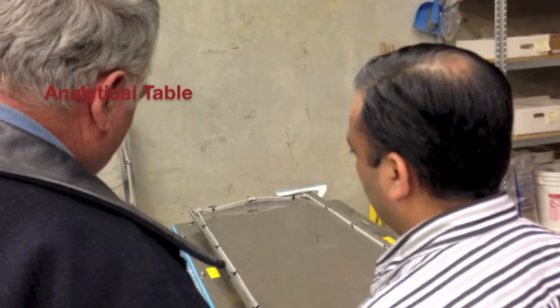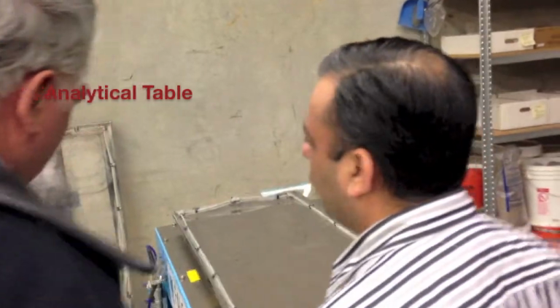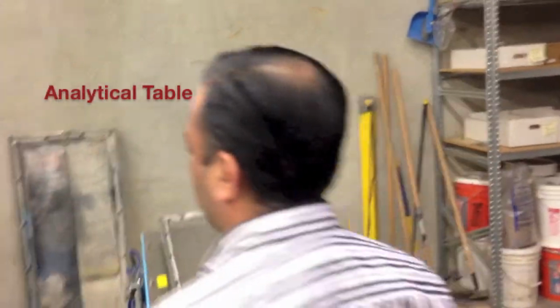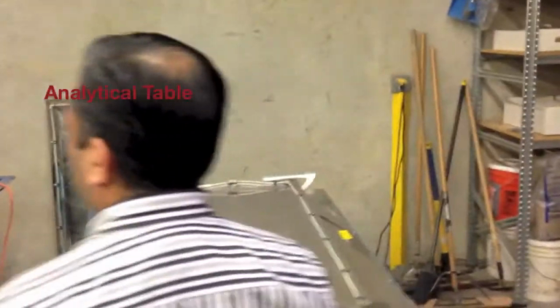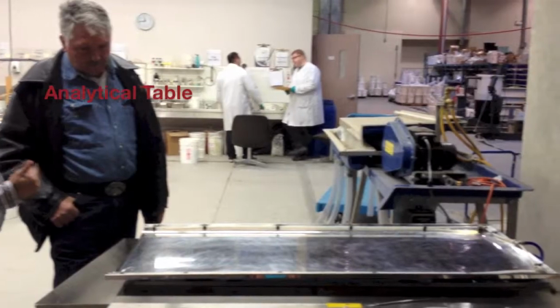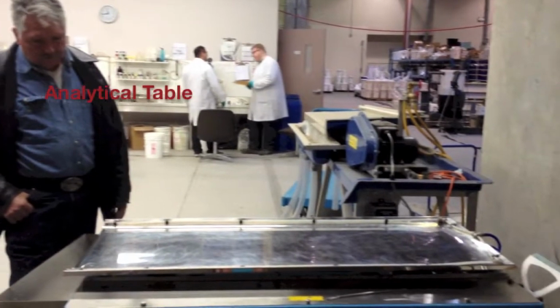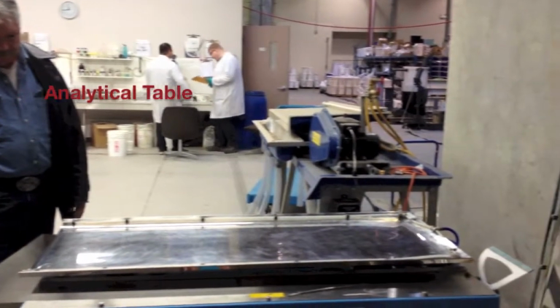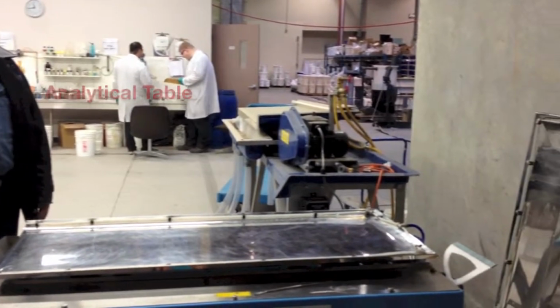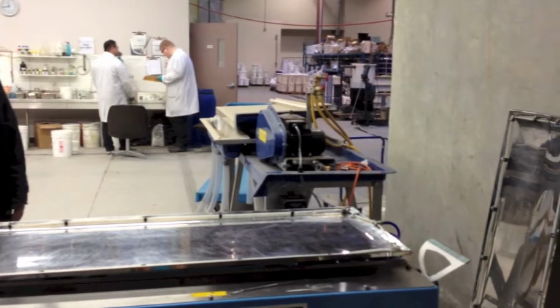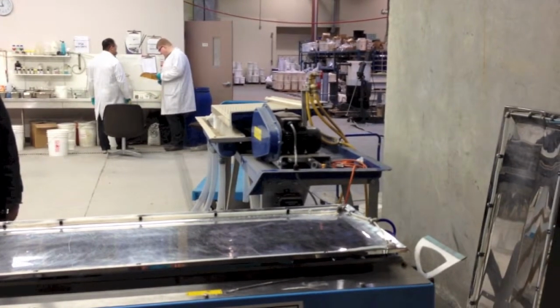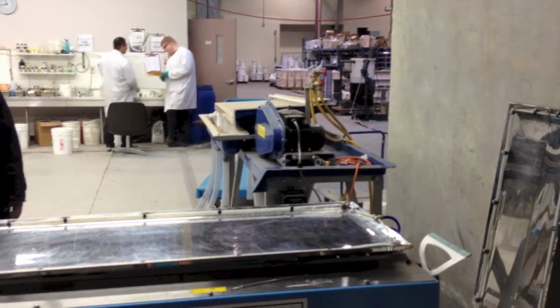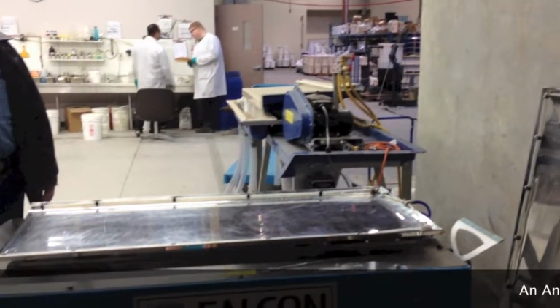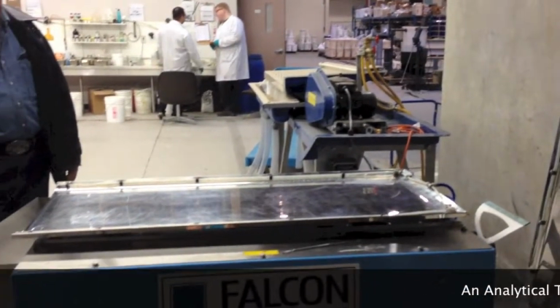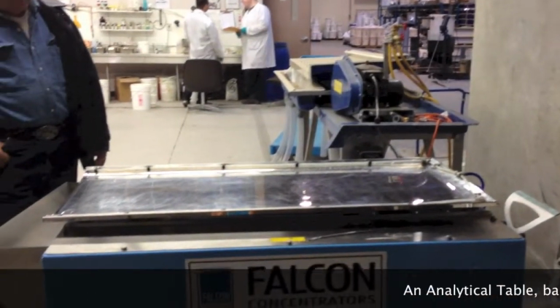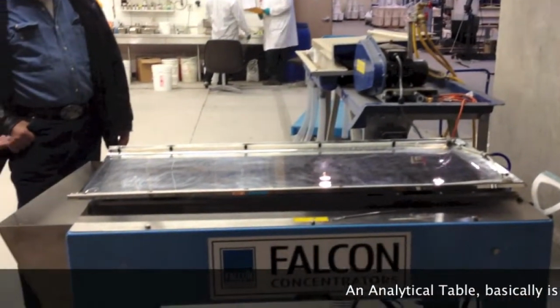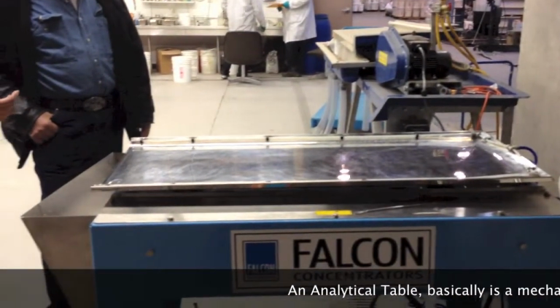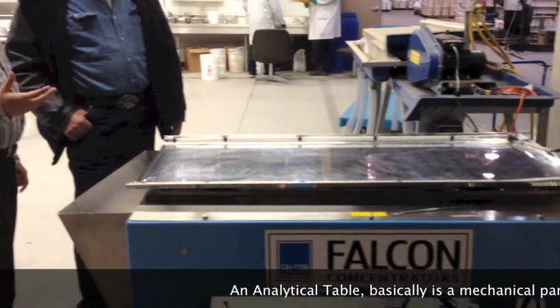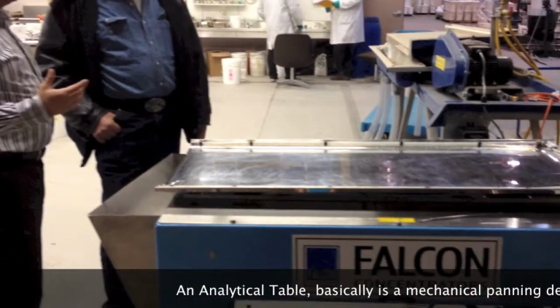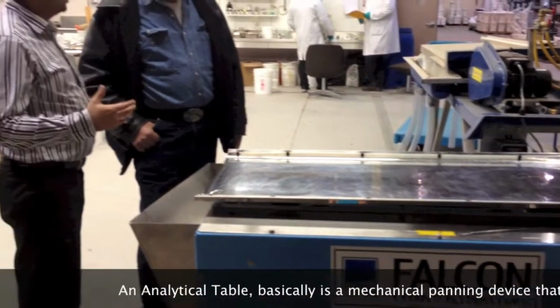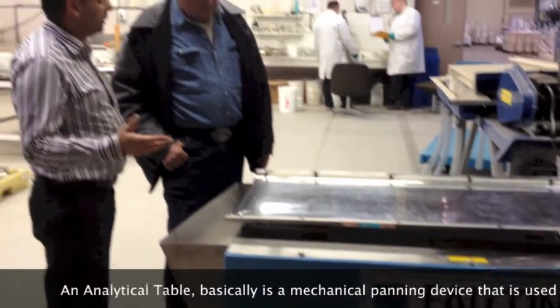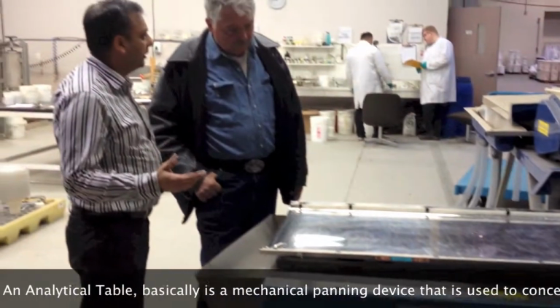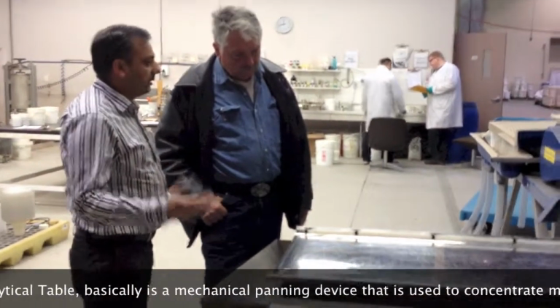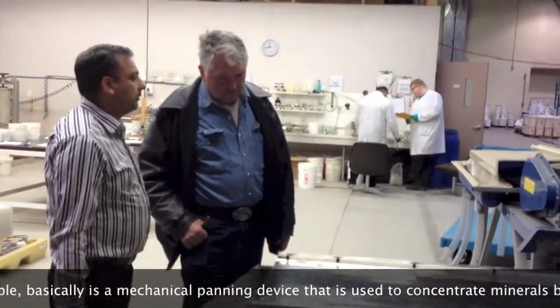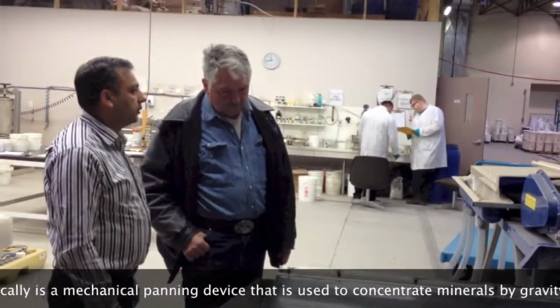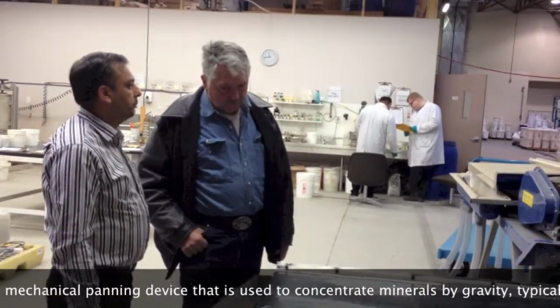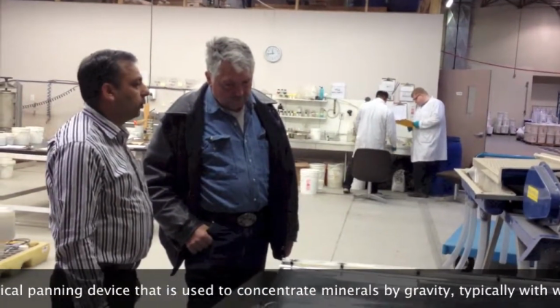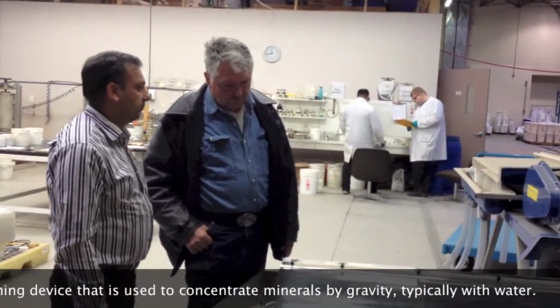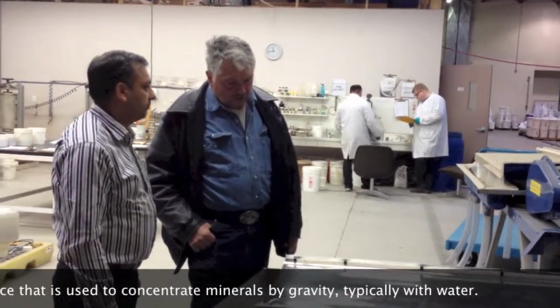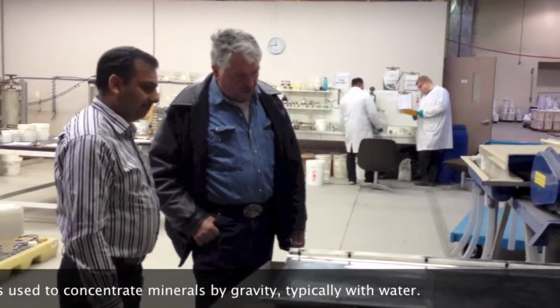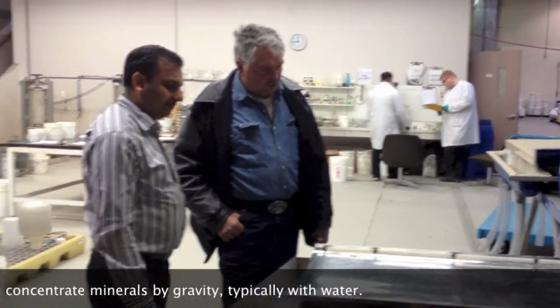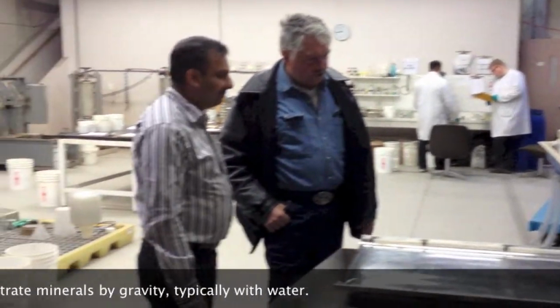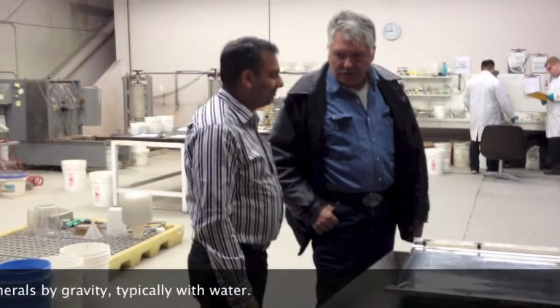The mineral table is a super panner designed to determine the response of minerals and other mixed particulate materials to gravity concentration. Applications are diverse, but we are interested in its quantitative analysis and concentration of gold.